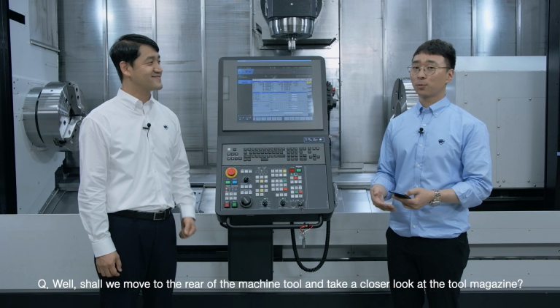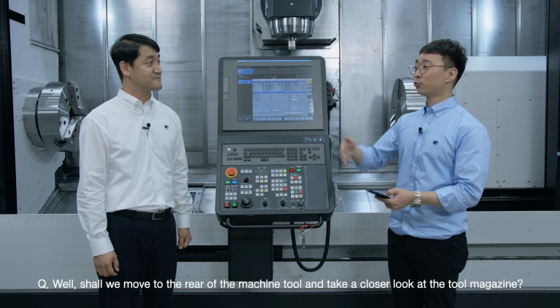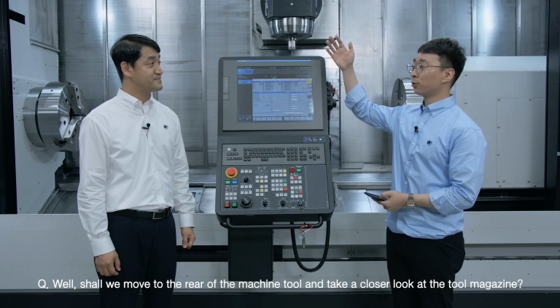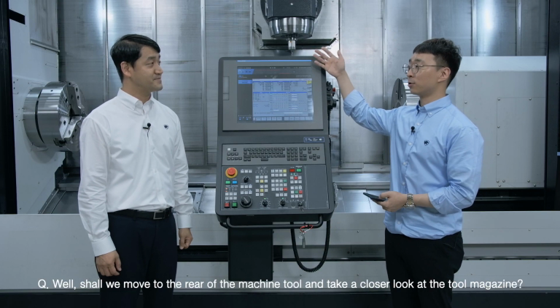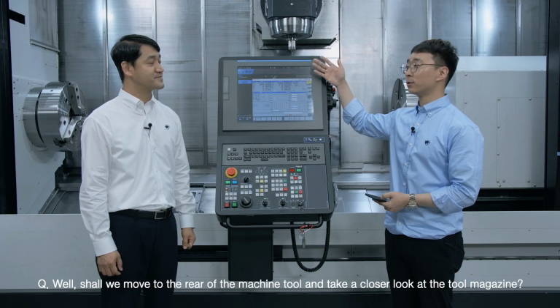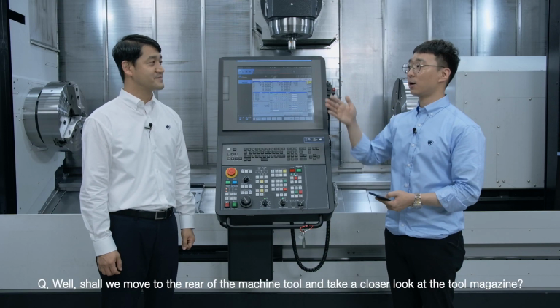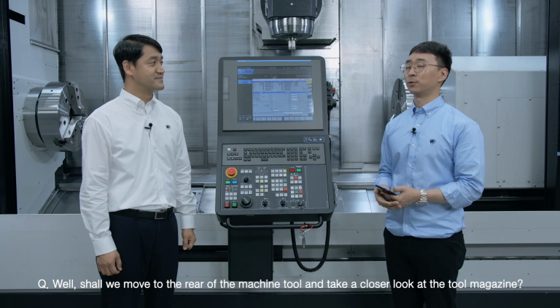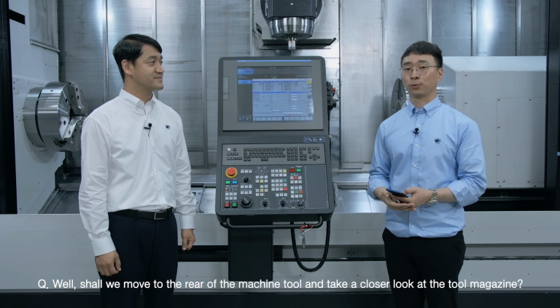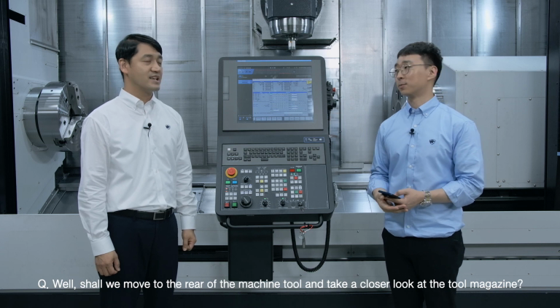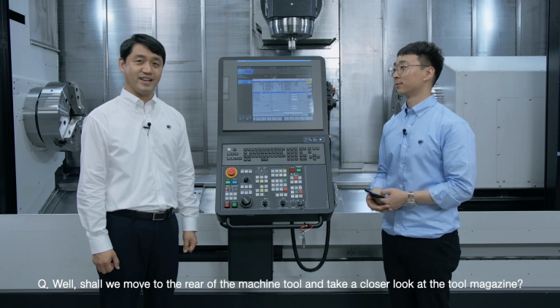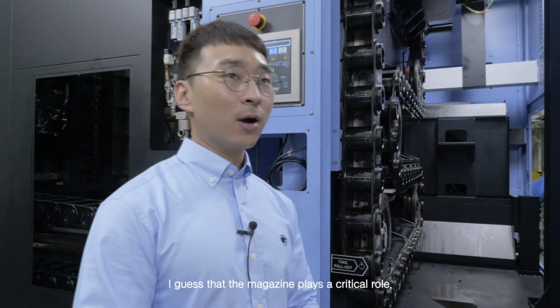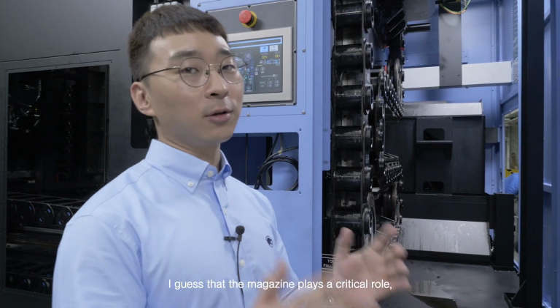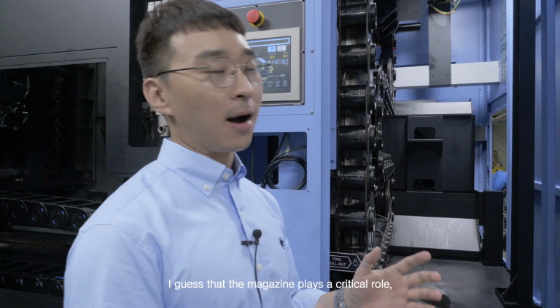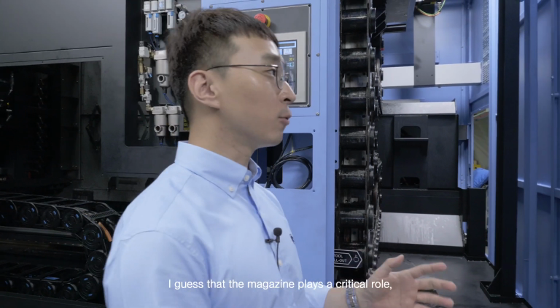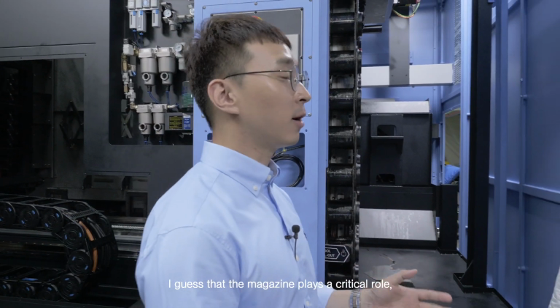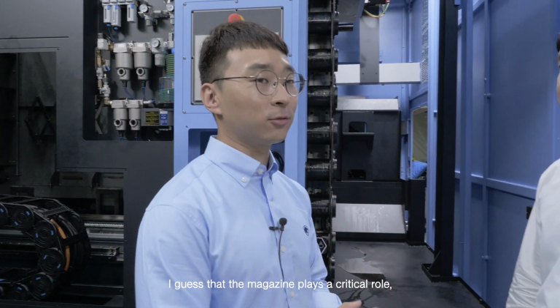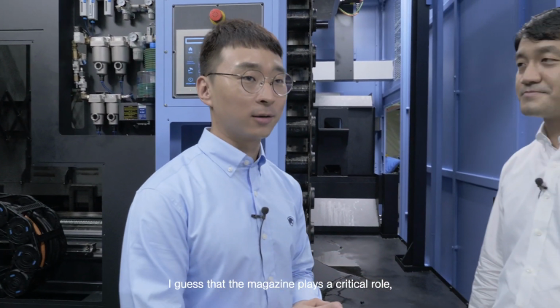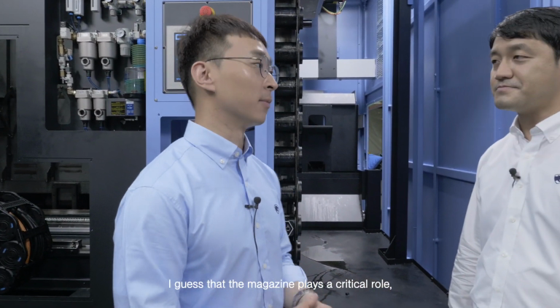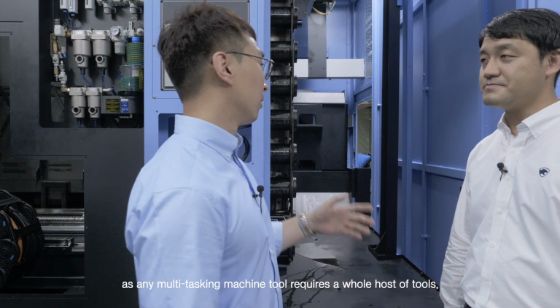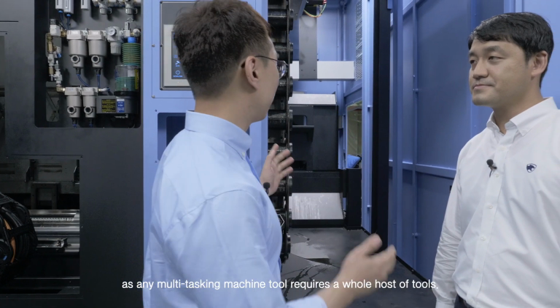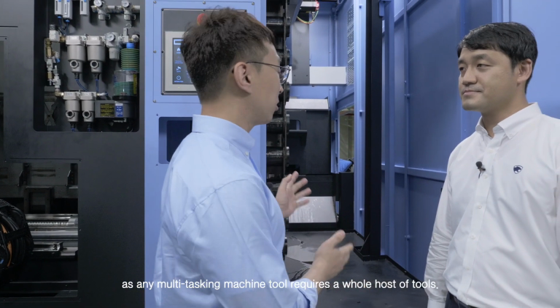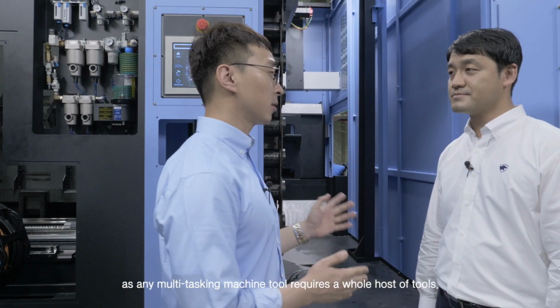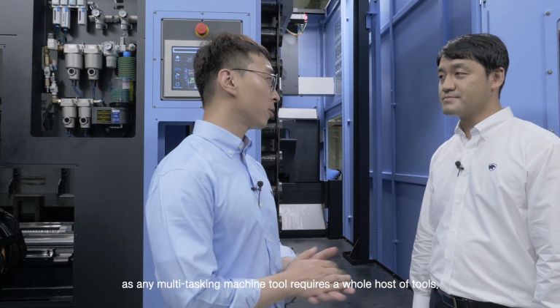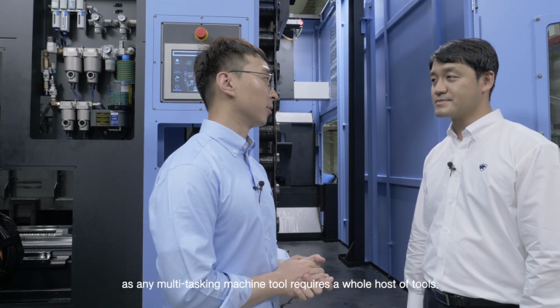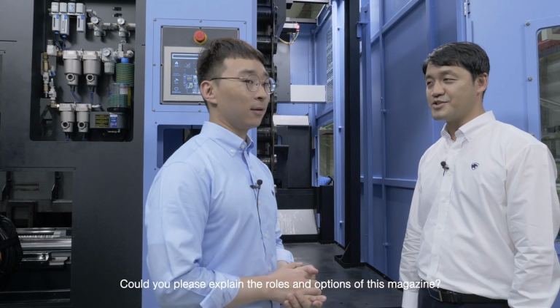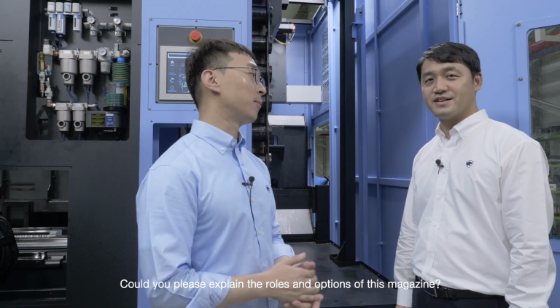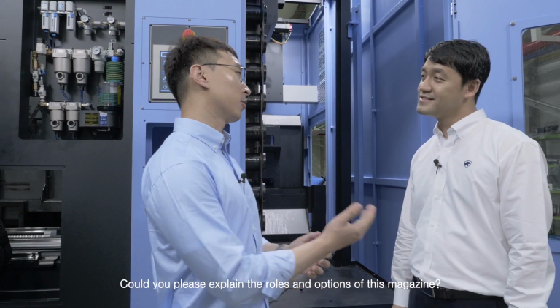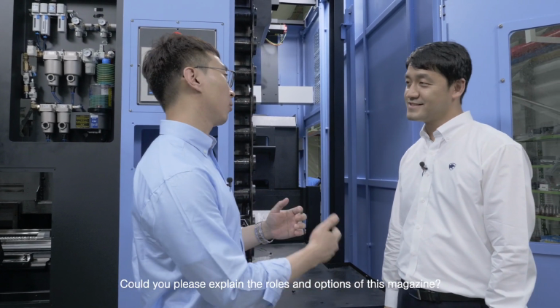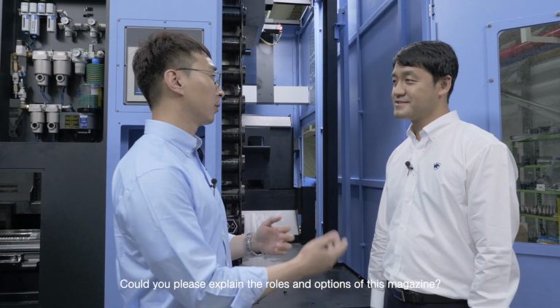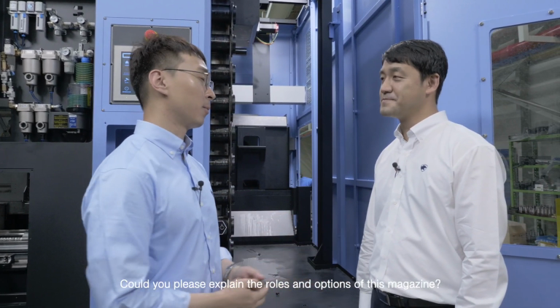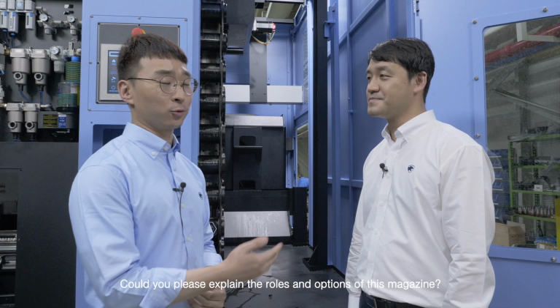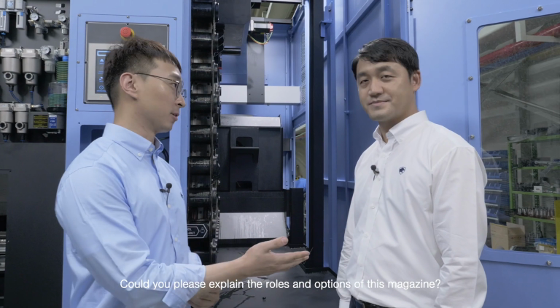Shall we move to the rear of the machine tool and take a closer look at the tool magazine? The magazine plays a critical role, as any multitasking machine tool requires a whole host of tools. Could you please explain the roles and options of this magazine?